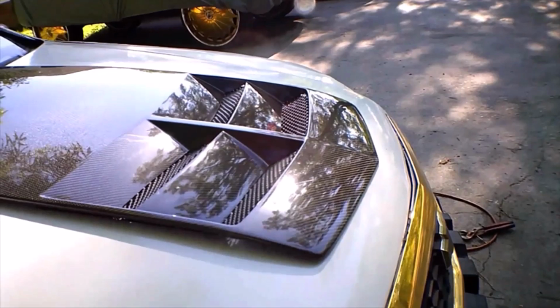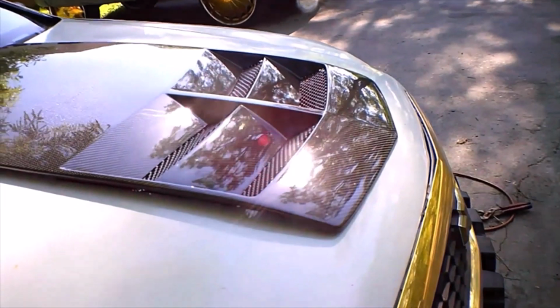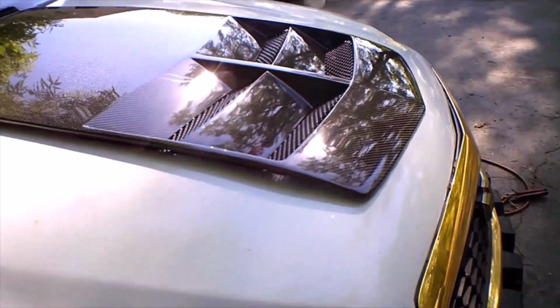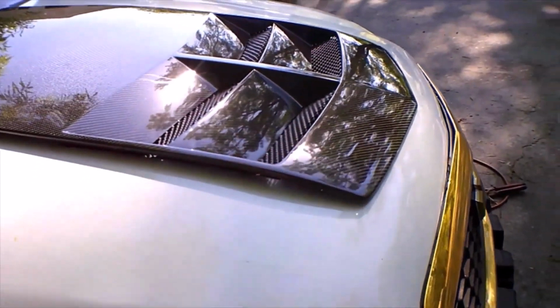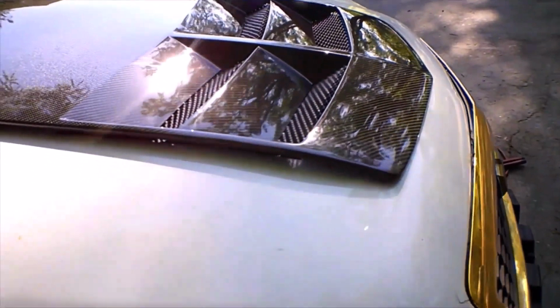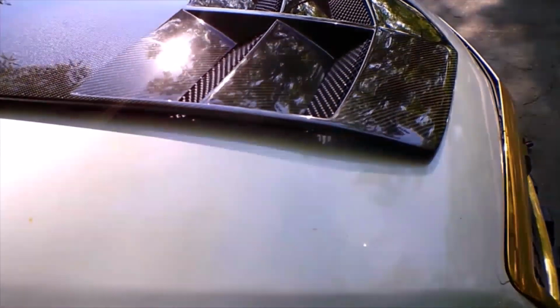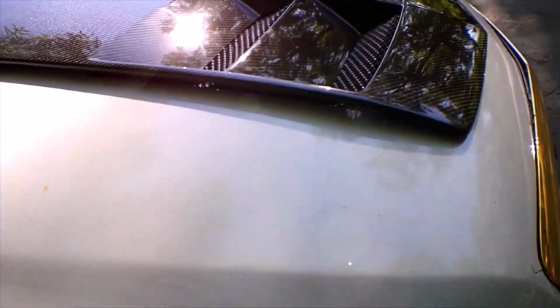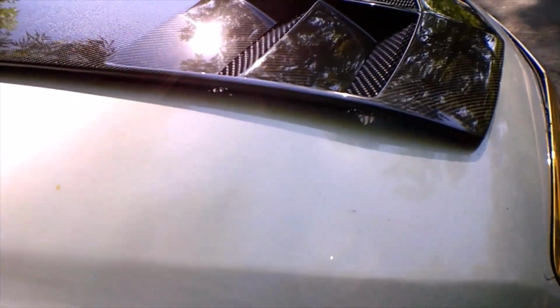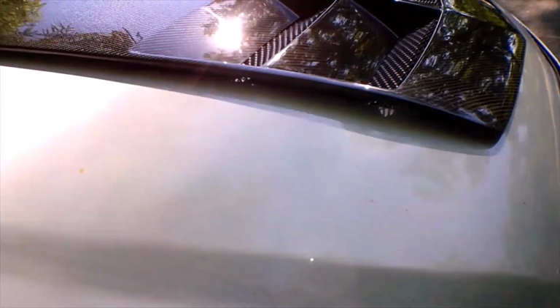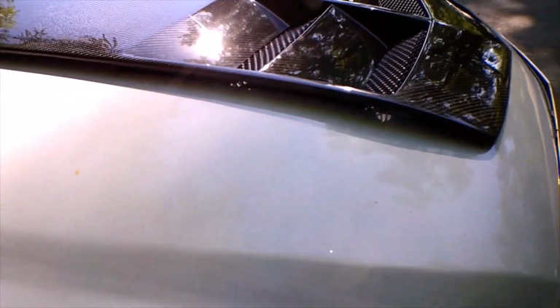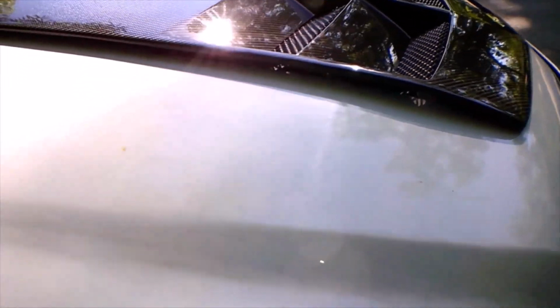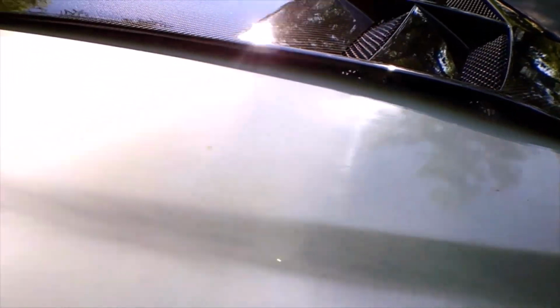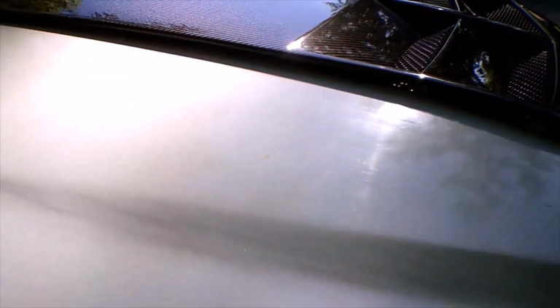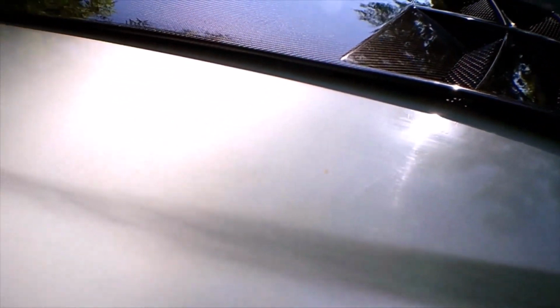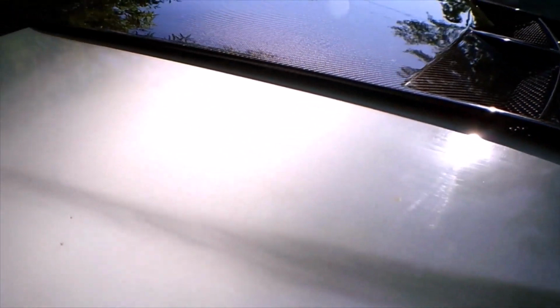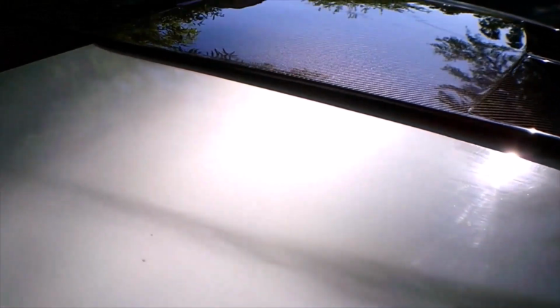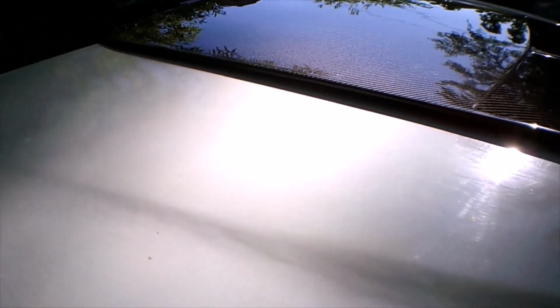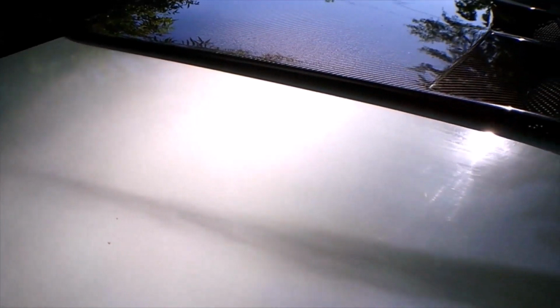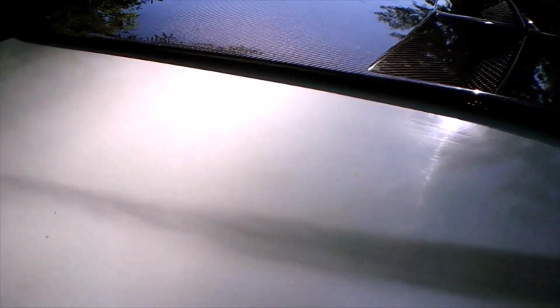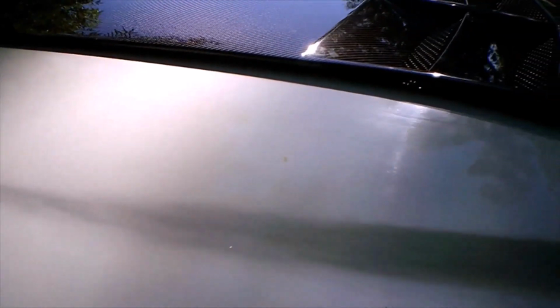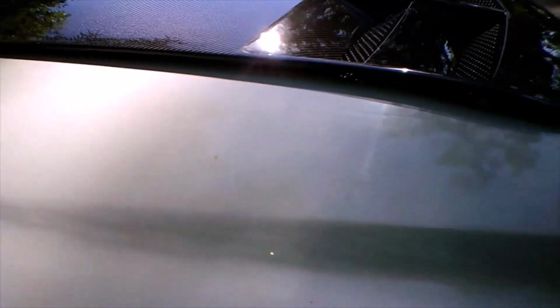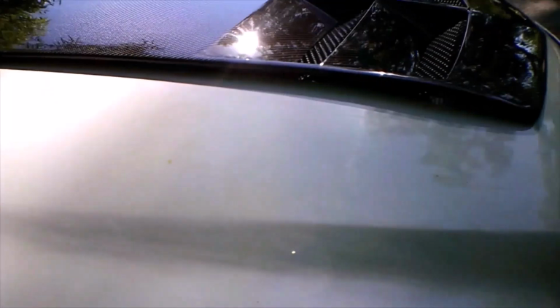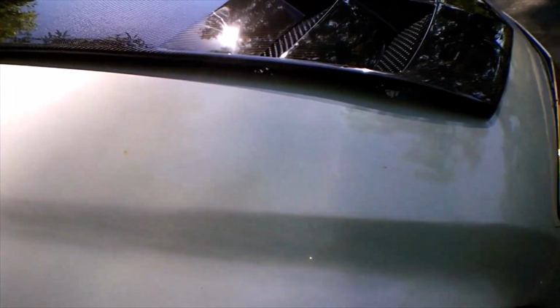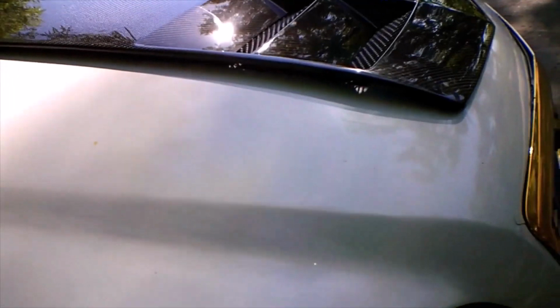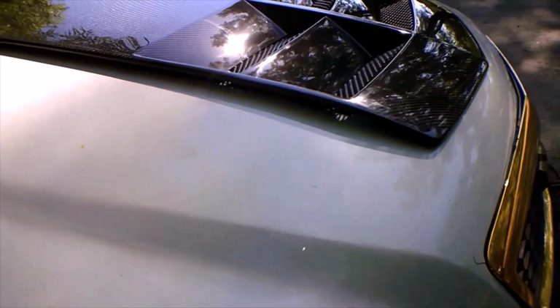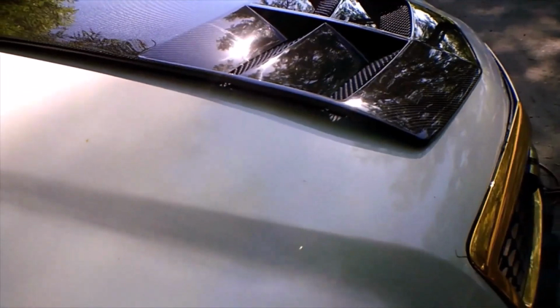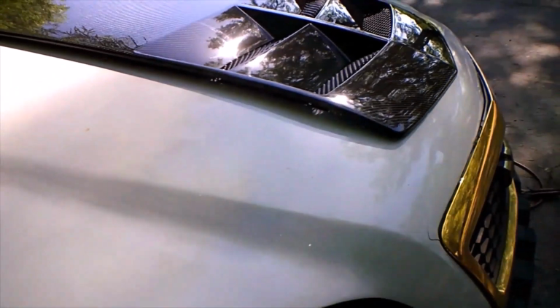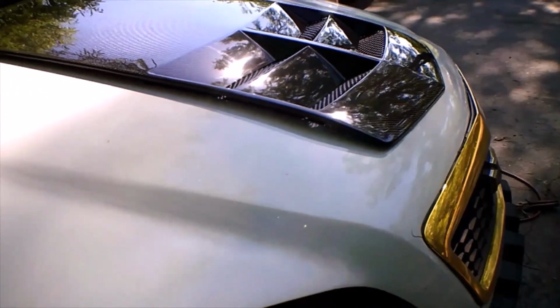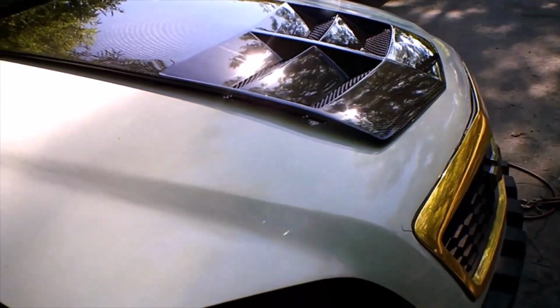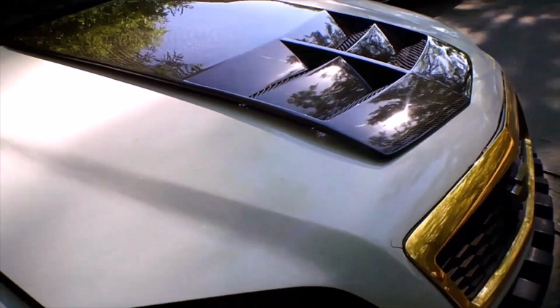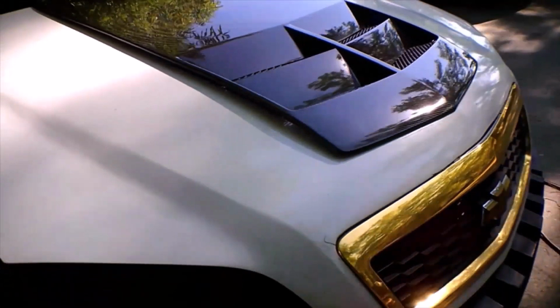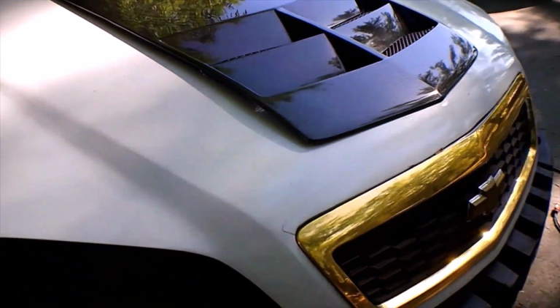This is the problem I ran into. I'm going to have to get a hood scoop or either do some old customizing to this hood in order to make this work.